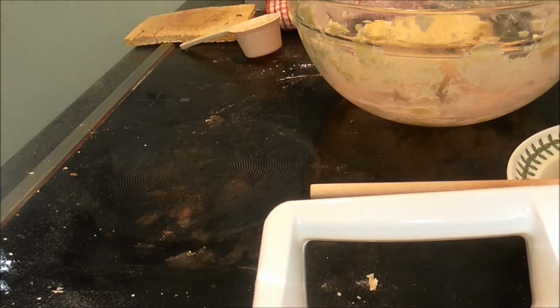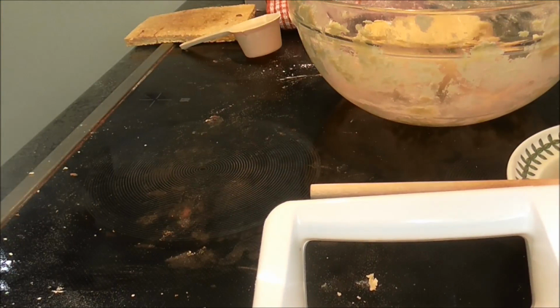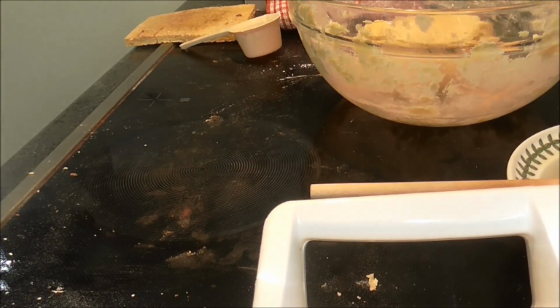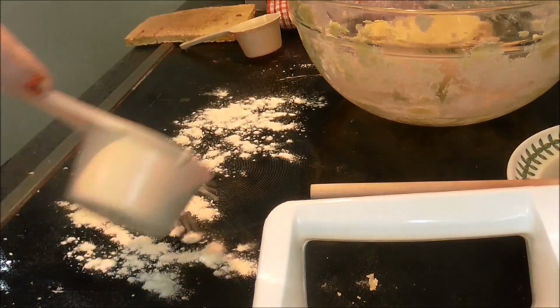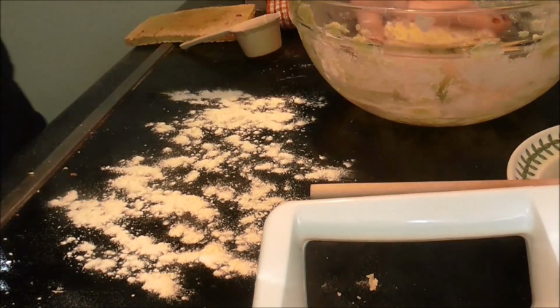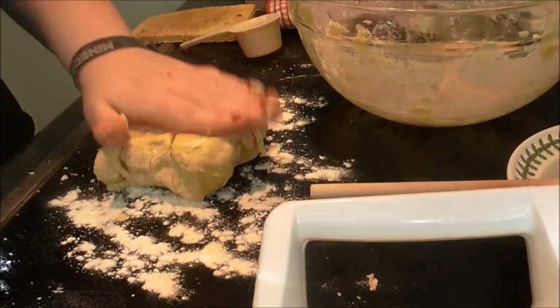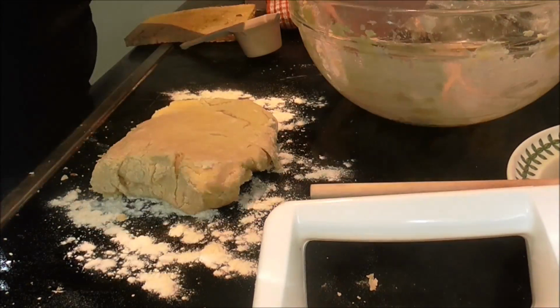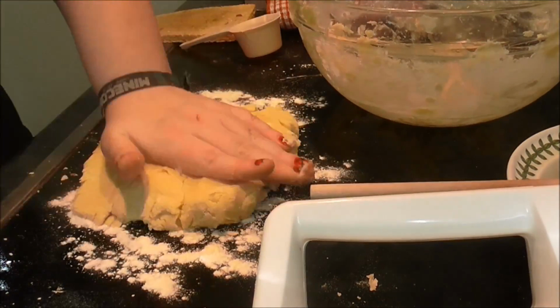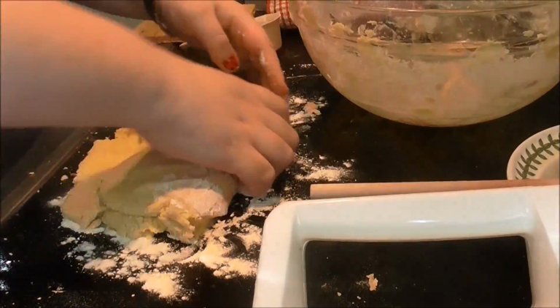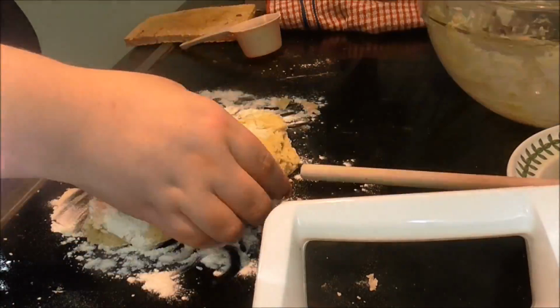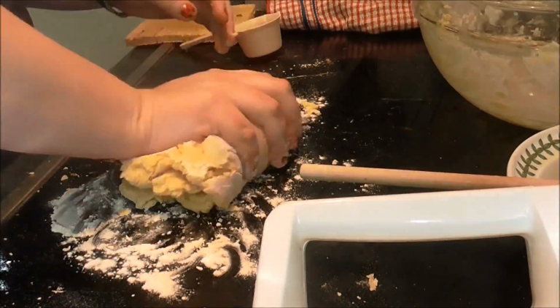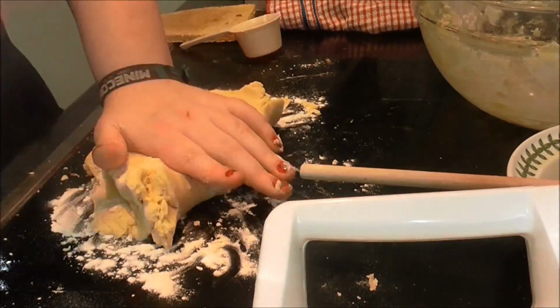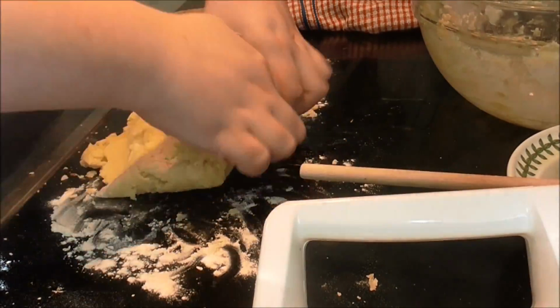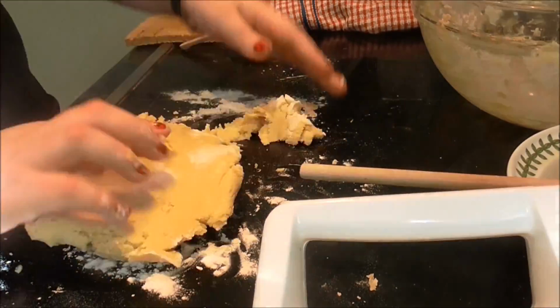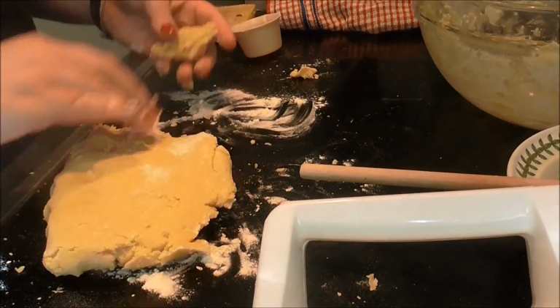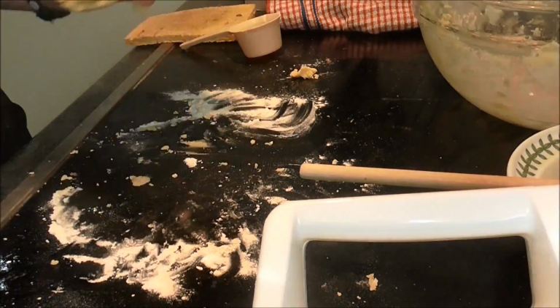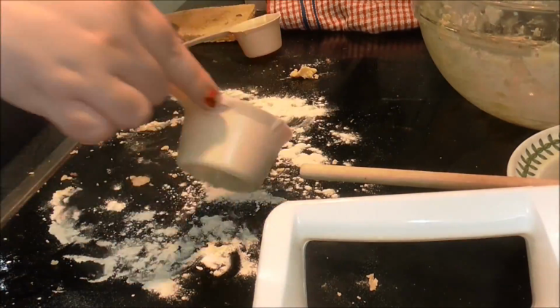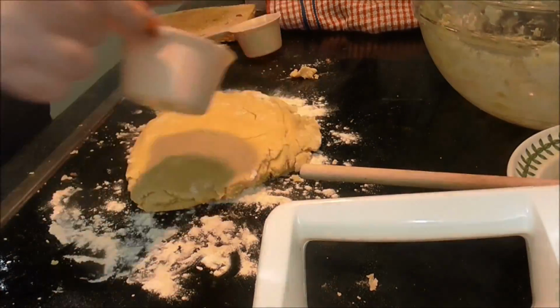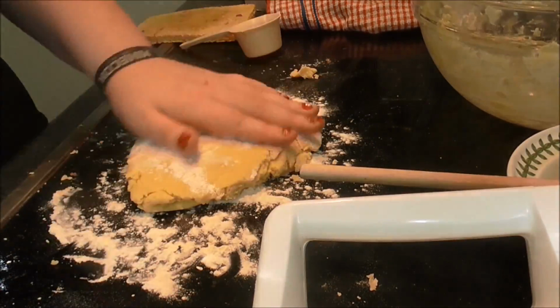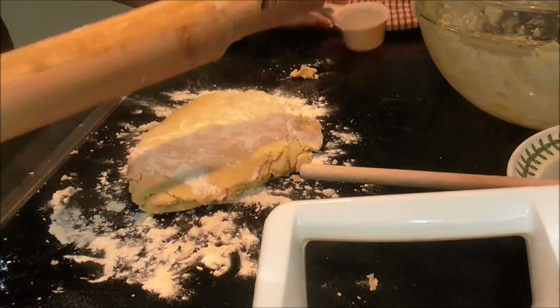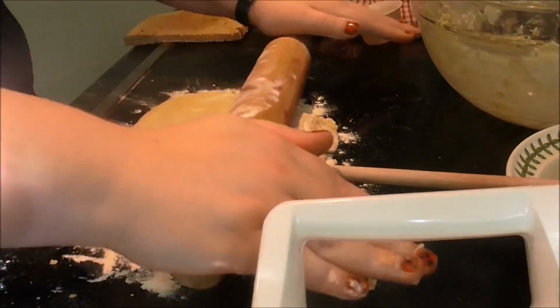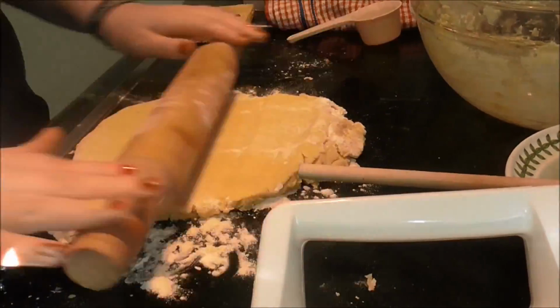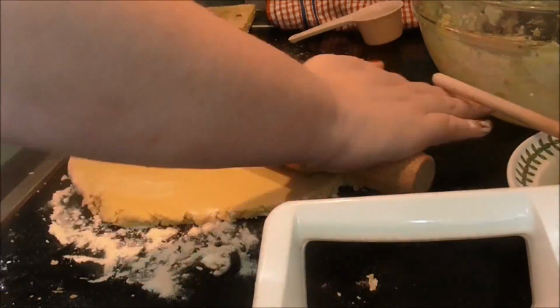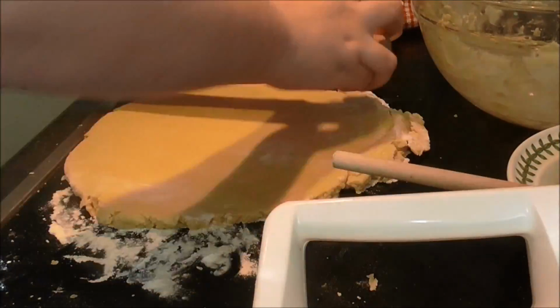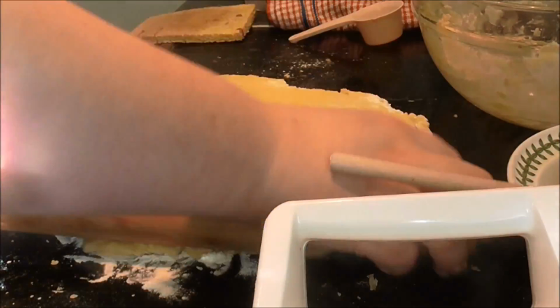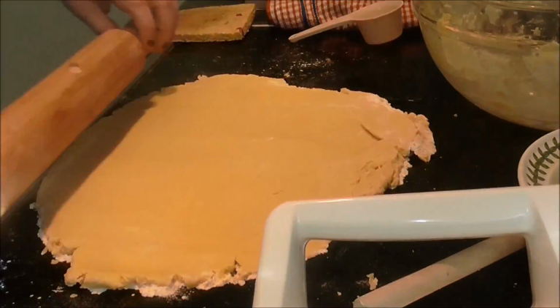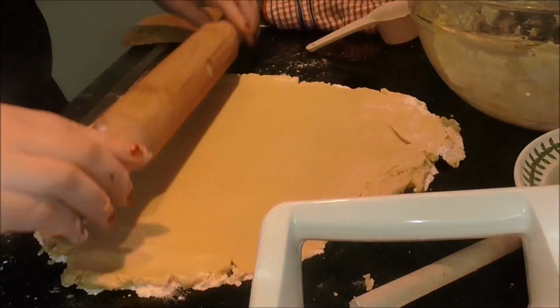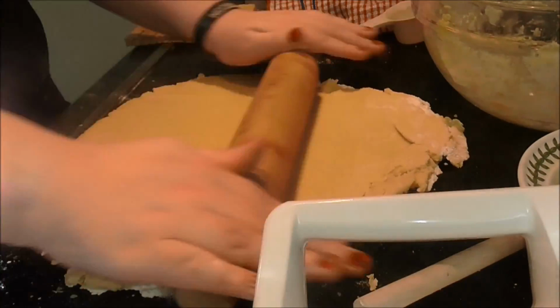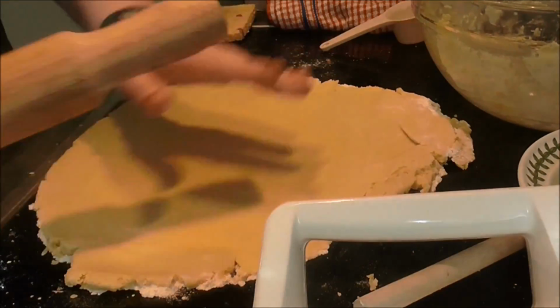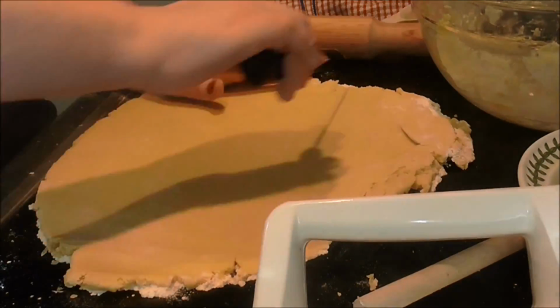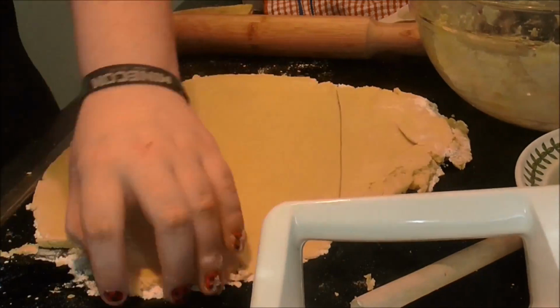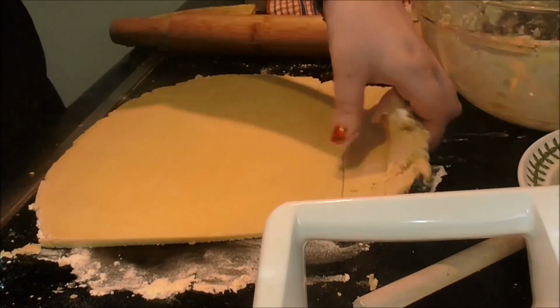Once finished, I floured the bench and kneaded the dough slightly, rolling it out to a quarter inch thick. Then I cut circles out of the dough and transferred them onto a baking sheet.